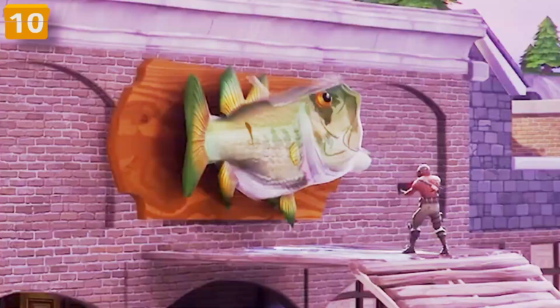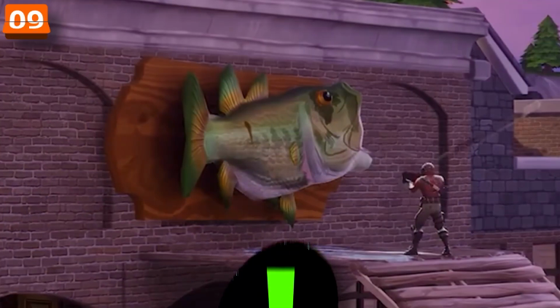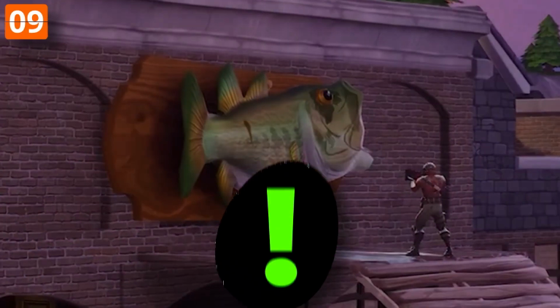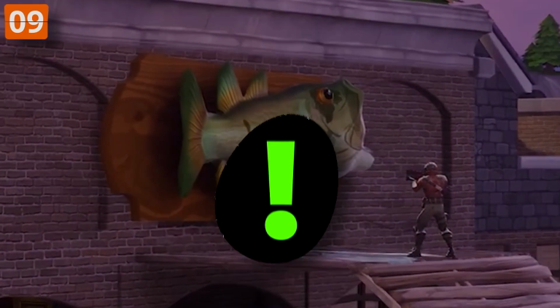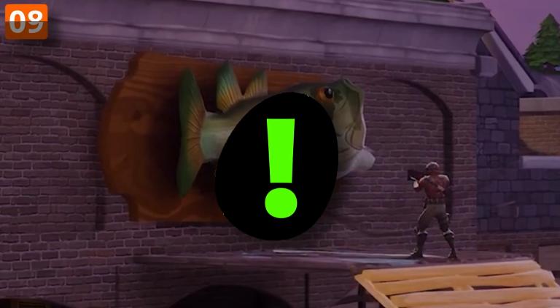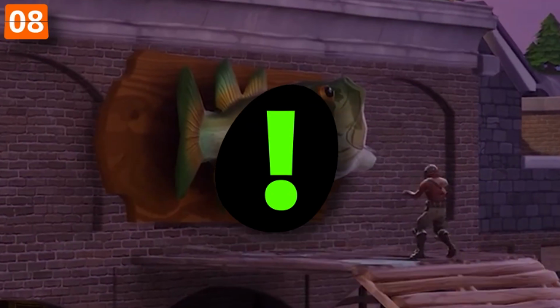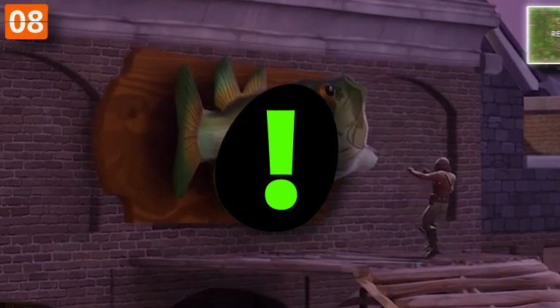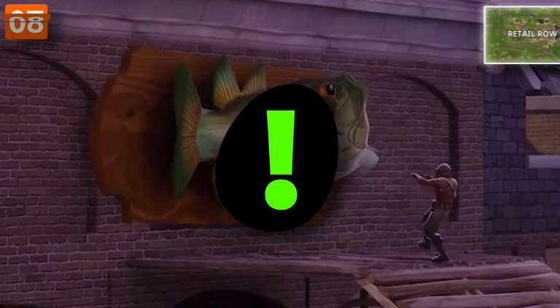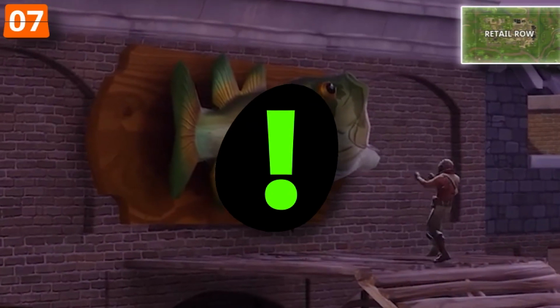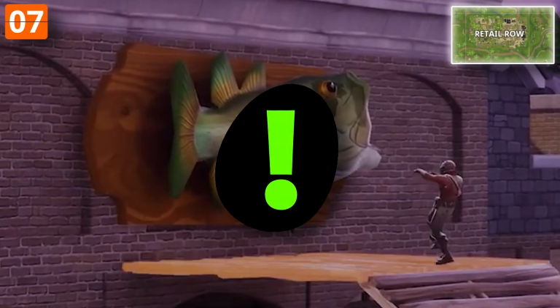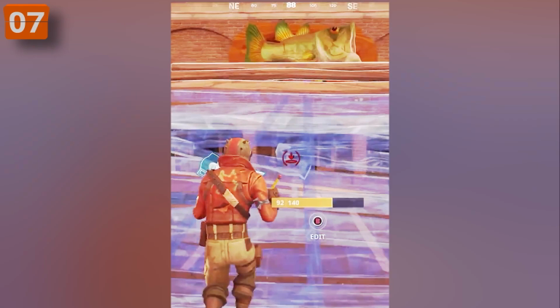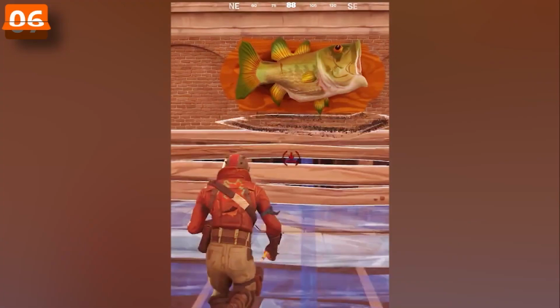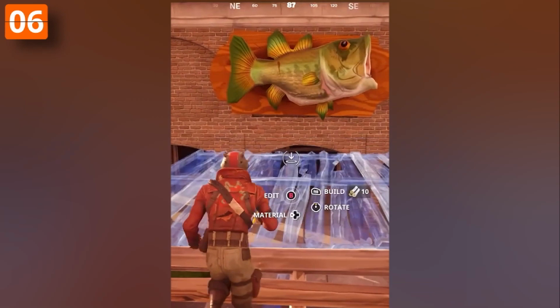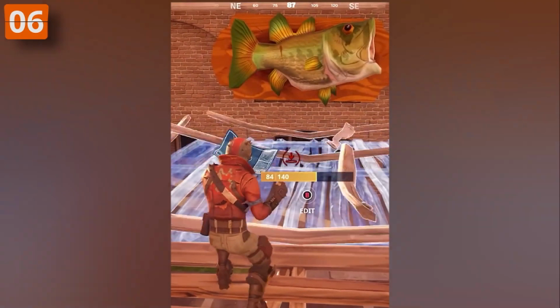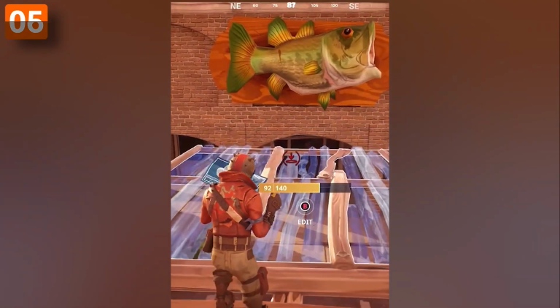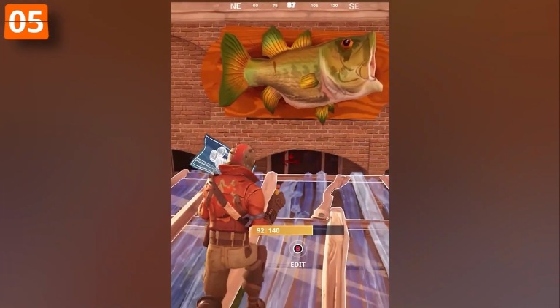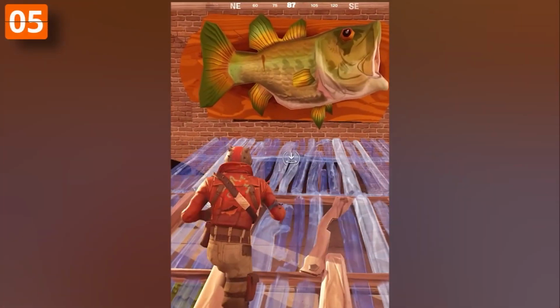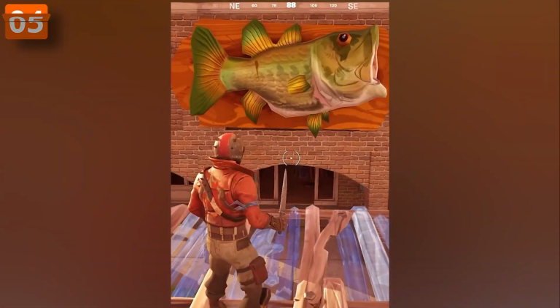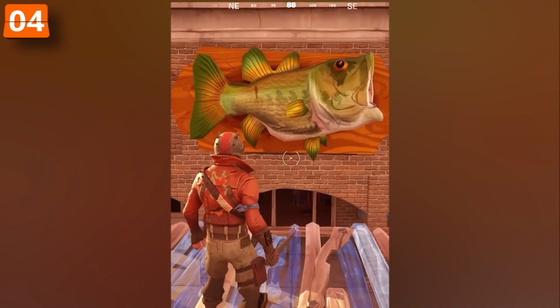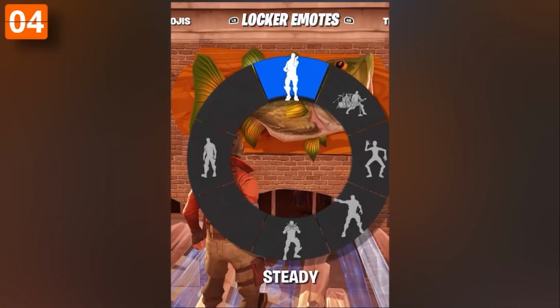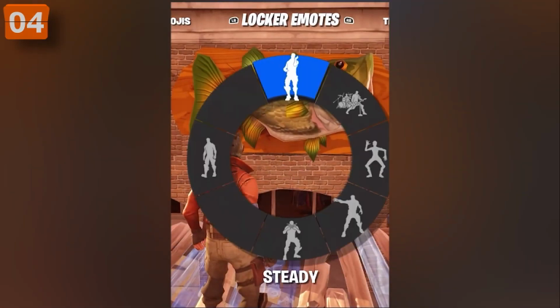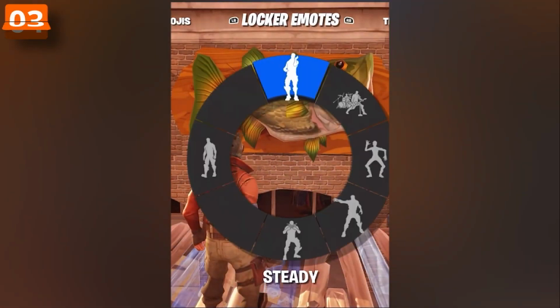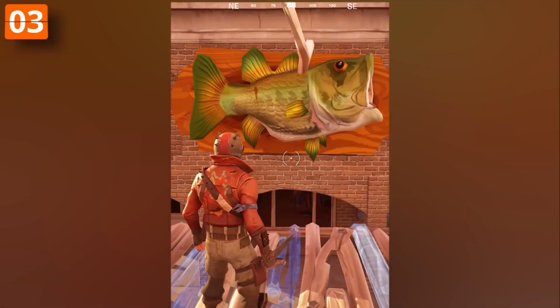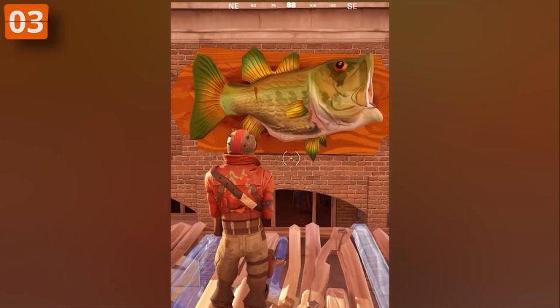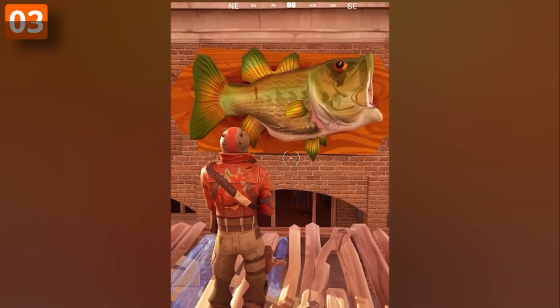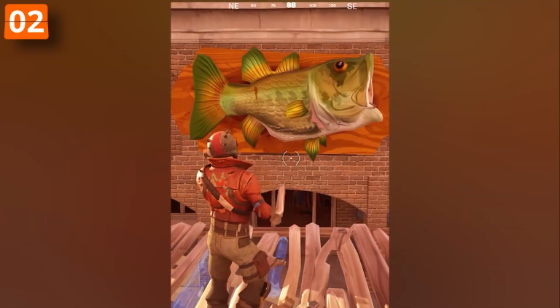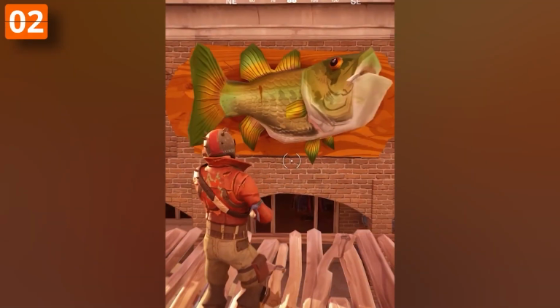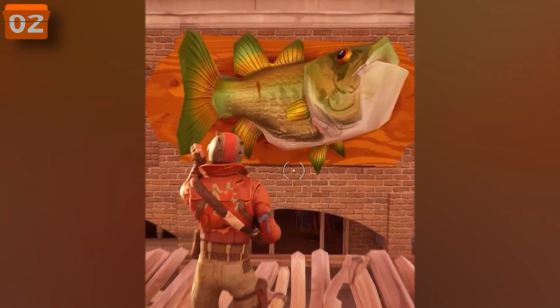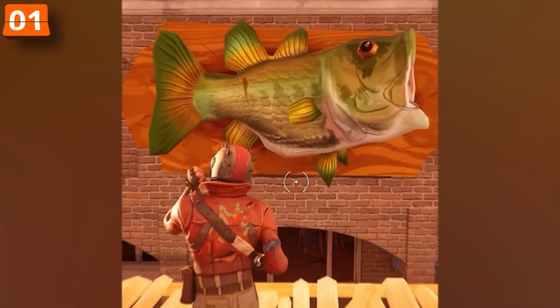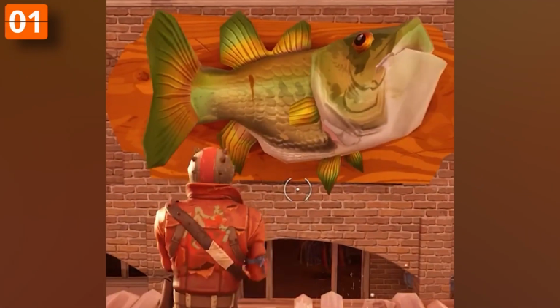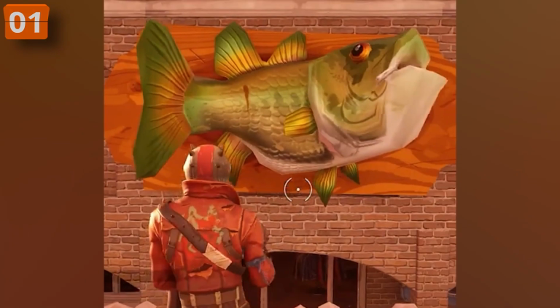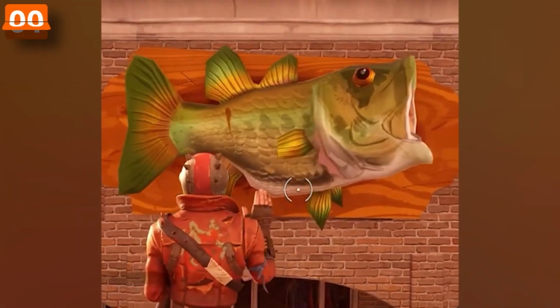You can't forget about the hidden easter egg in Retail Row. For a while, there was a huge Big Mouth Billy Bass on the wall, and if you emoted while looking at it, it would play music and start to dance.